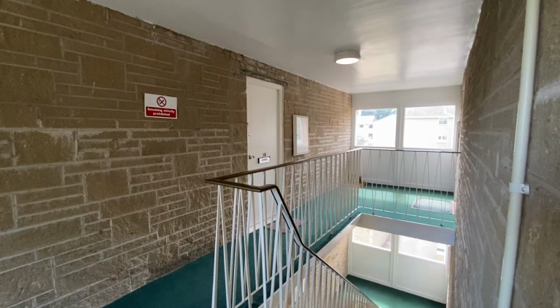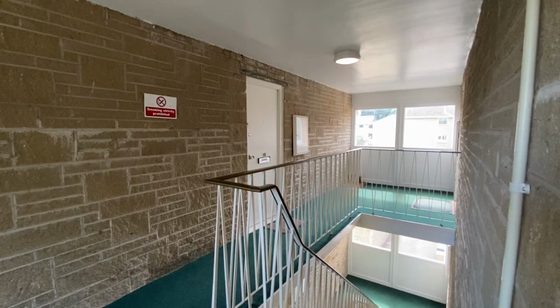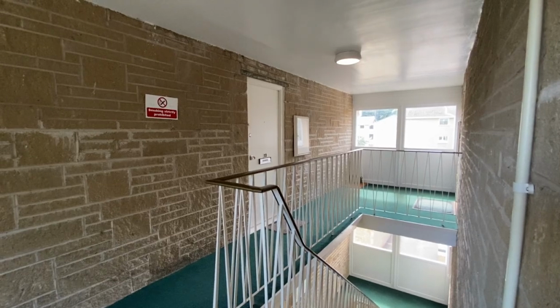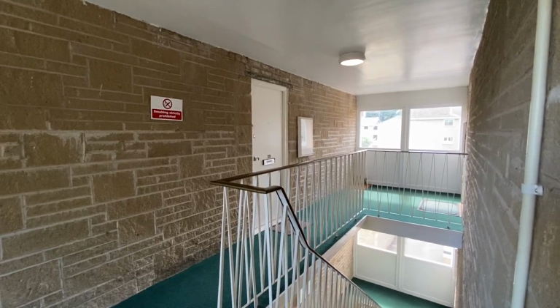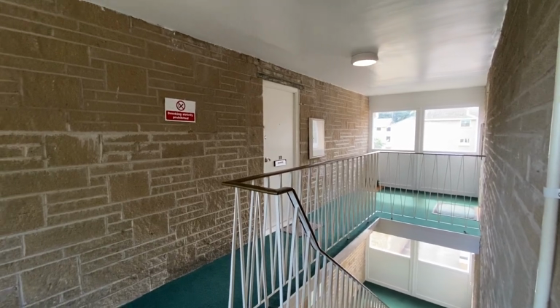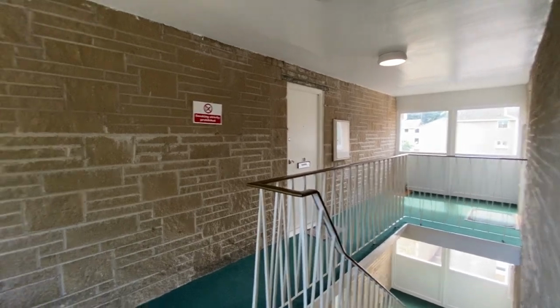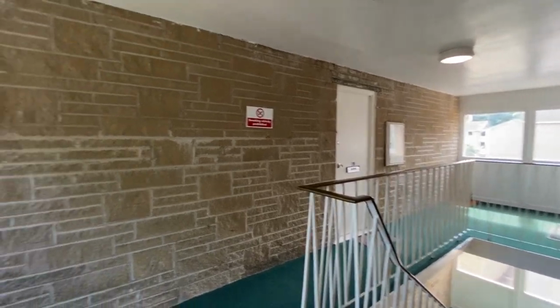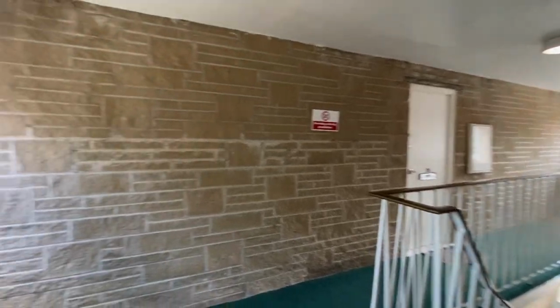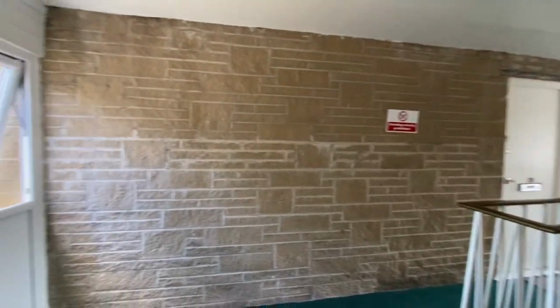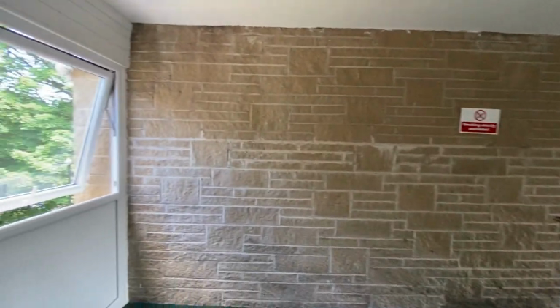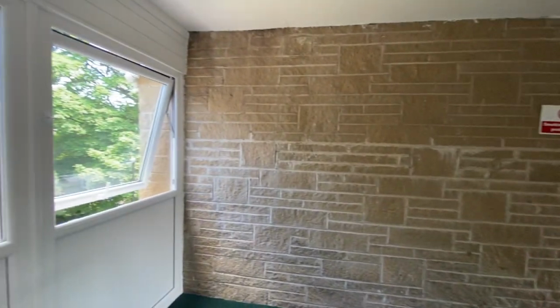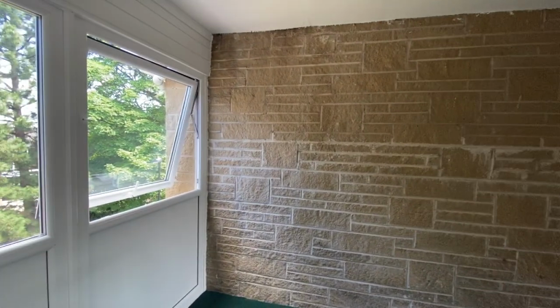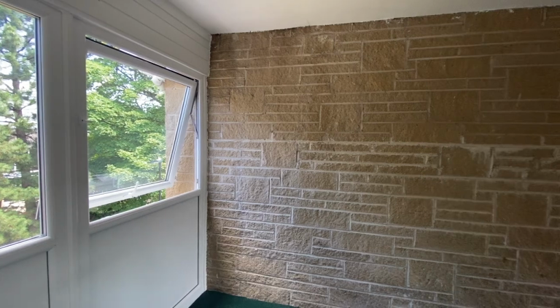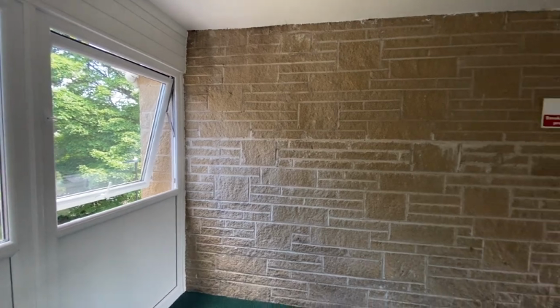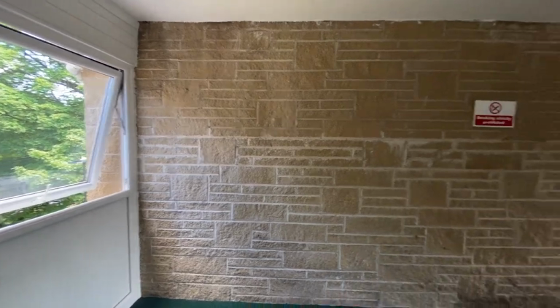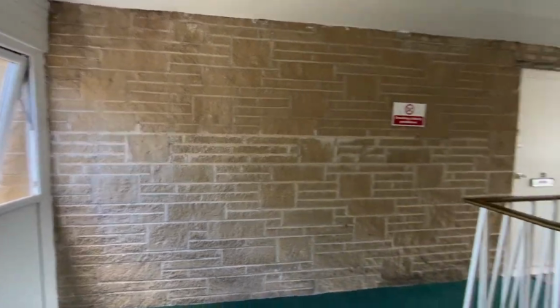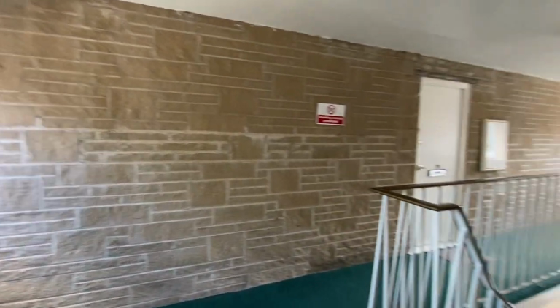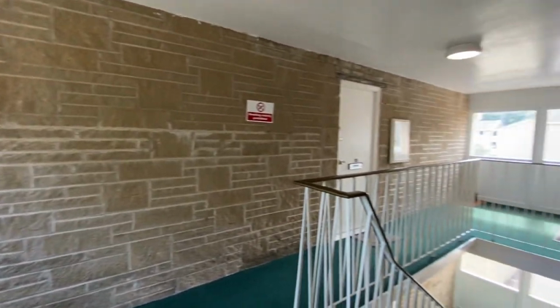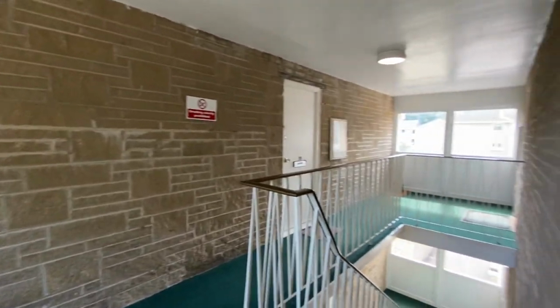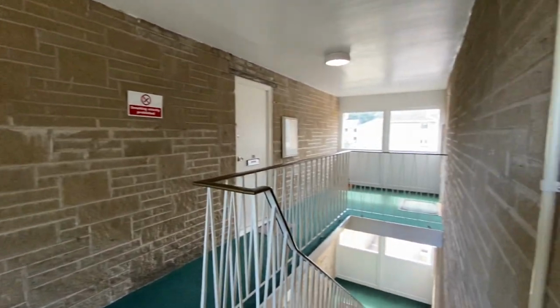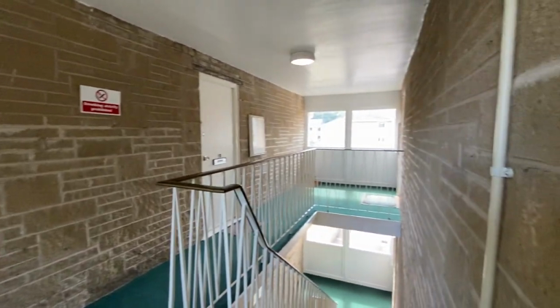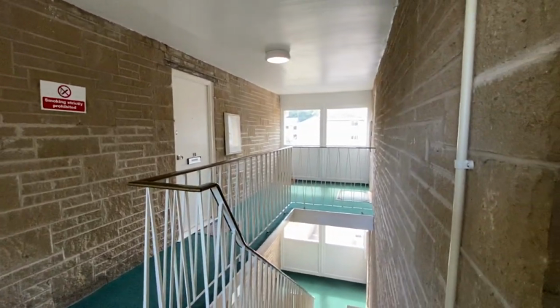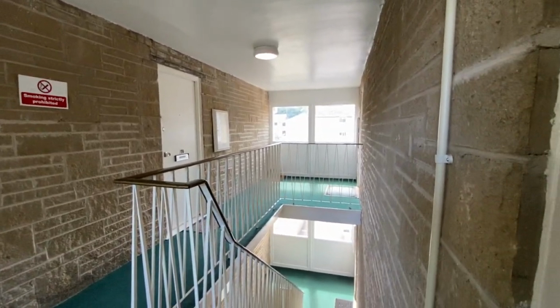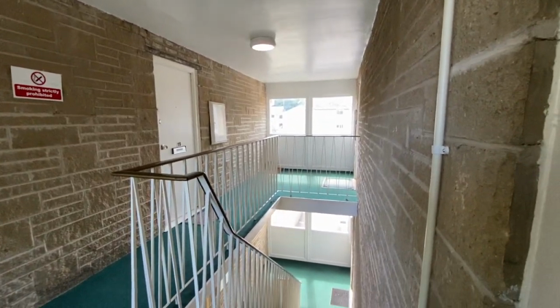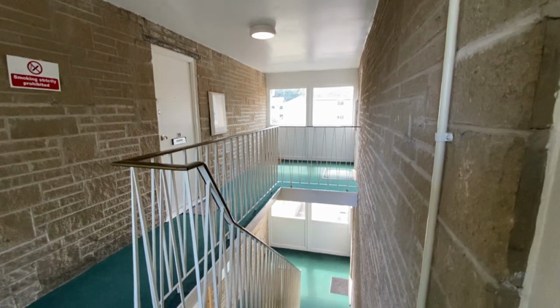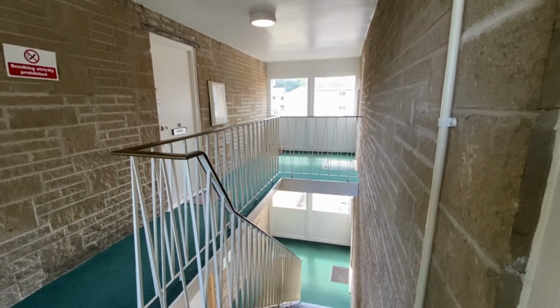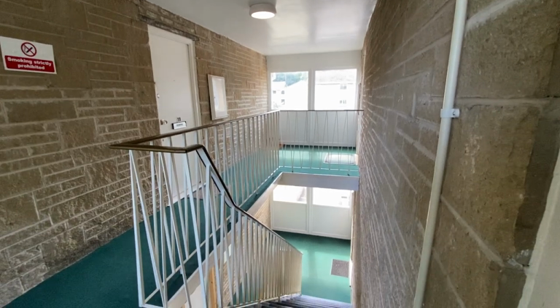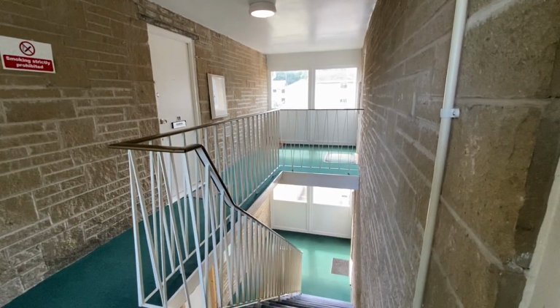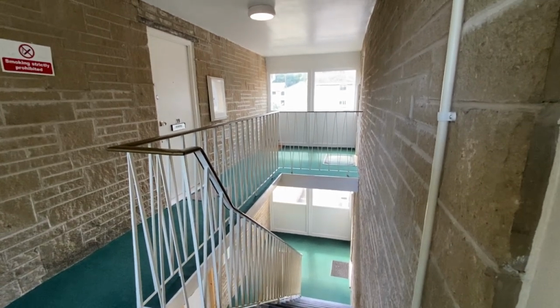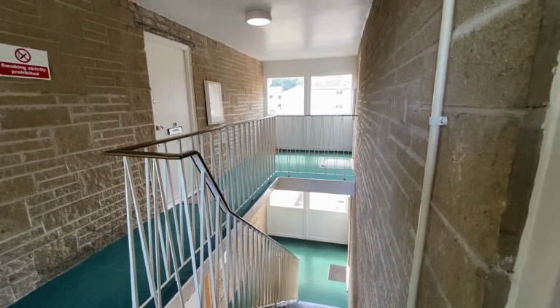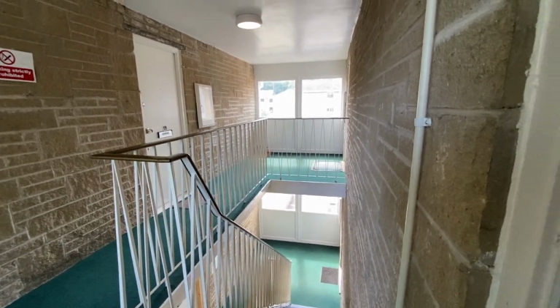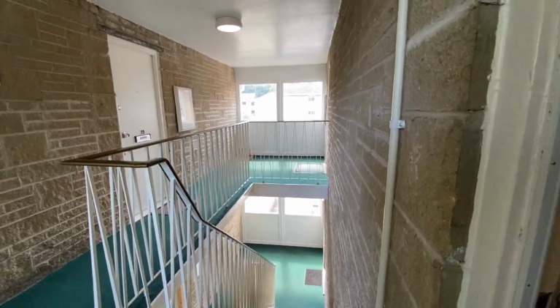Here we have a lovely two-bedroomed apartment in the Park Range Croft development in the S2 area of Sheffield. This apartment is on the third floor and there is no lift within this development.